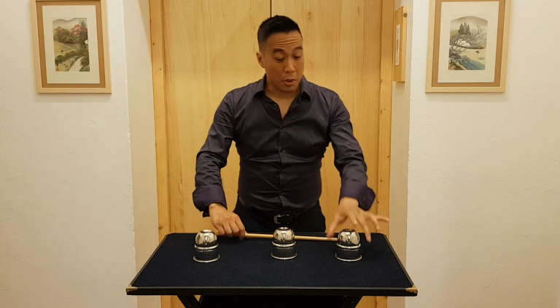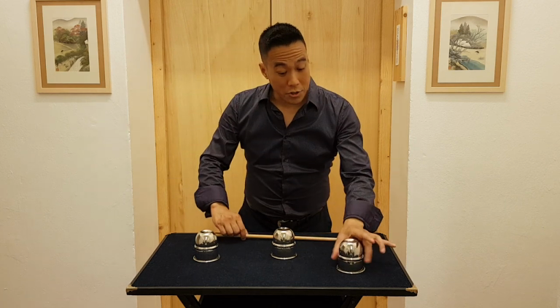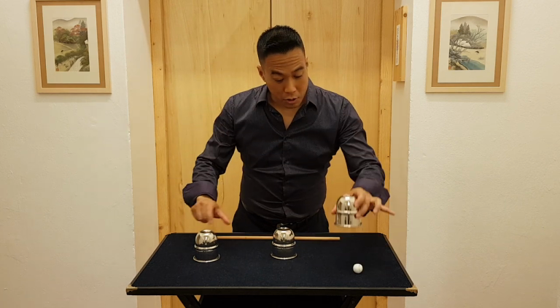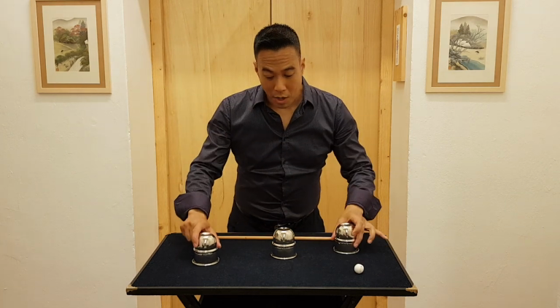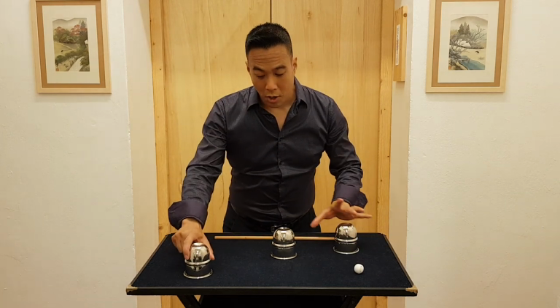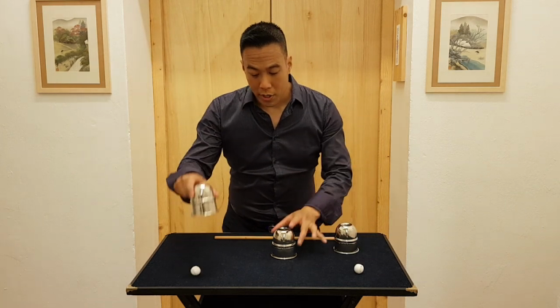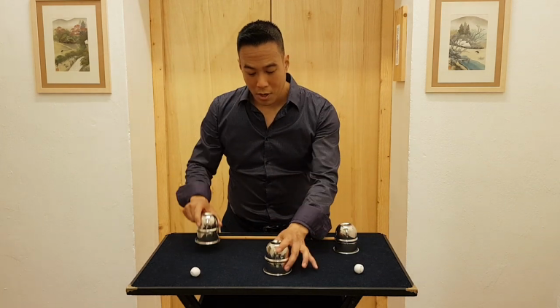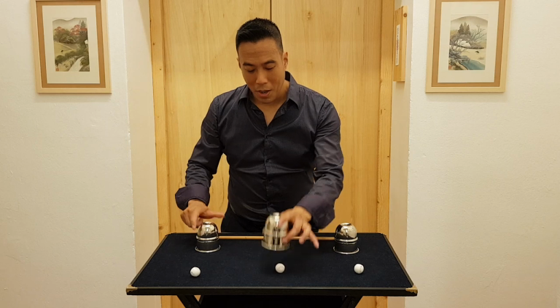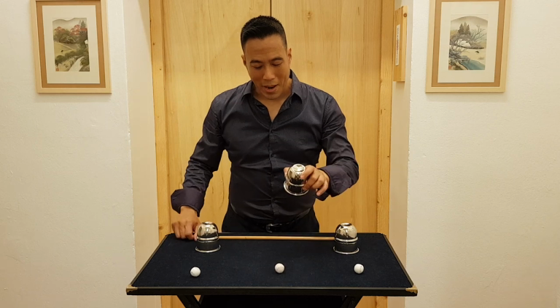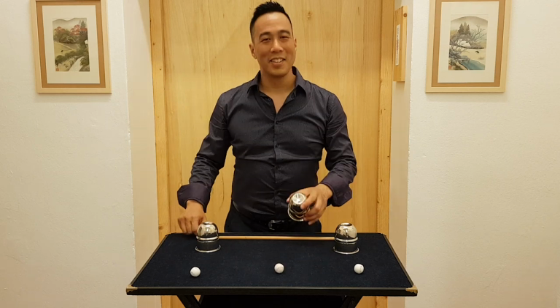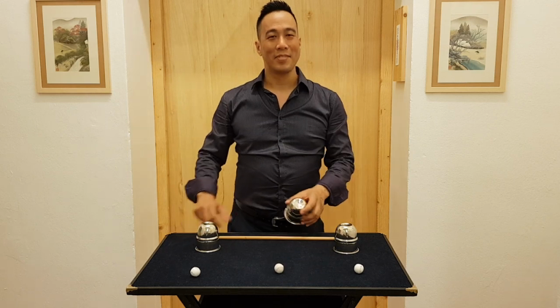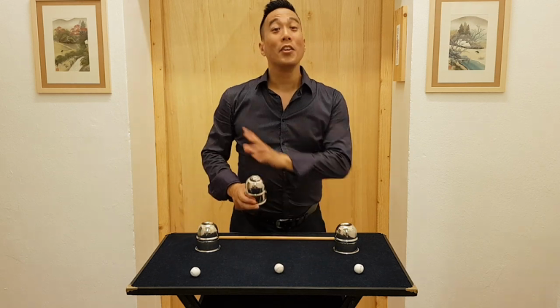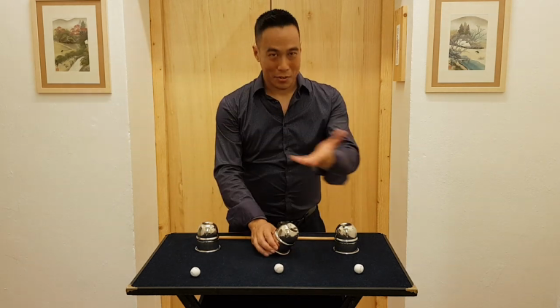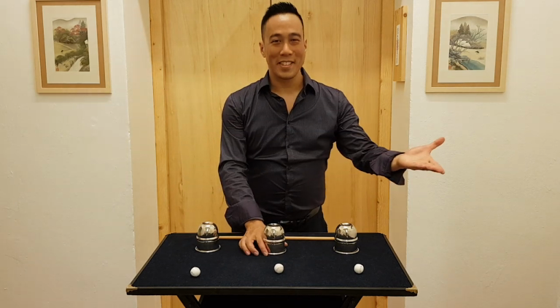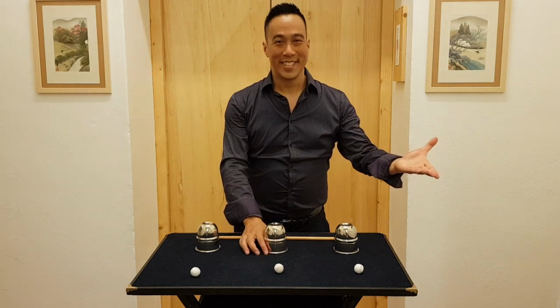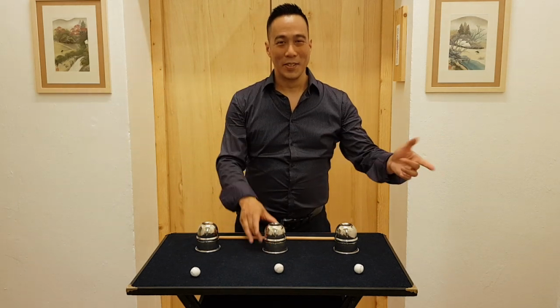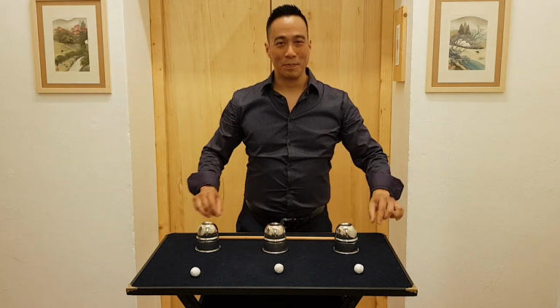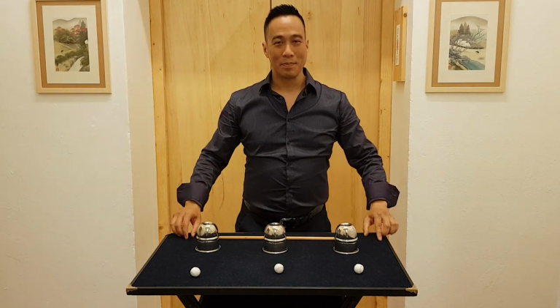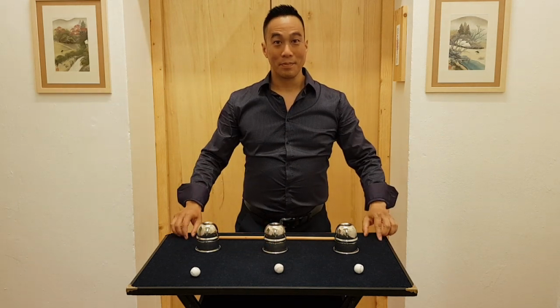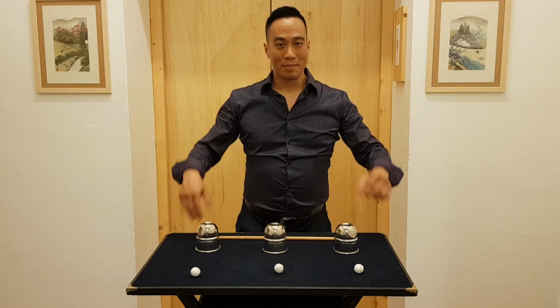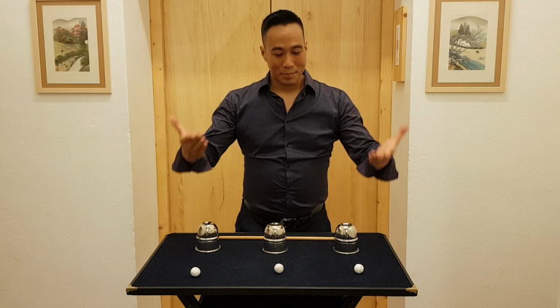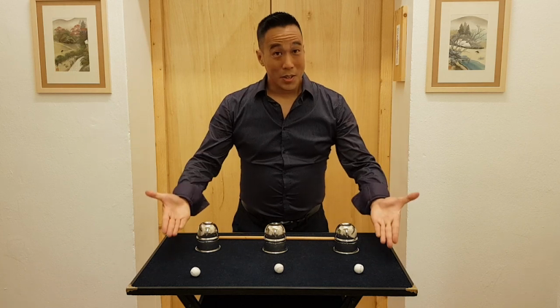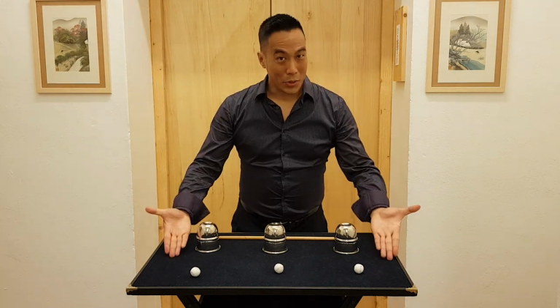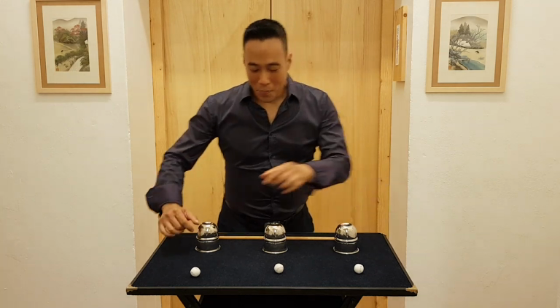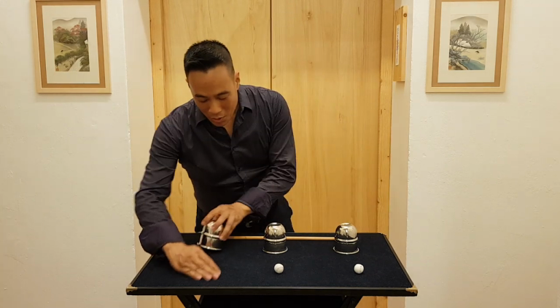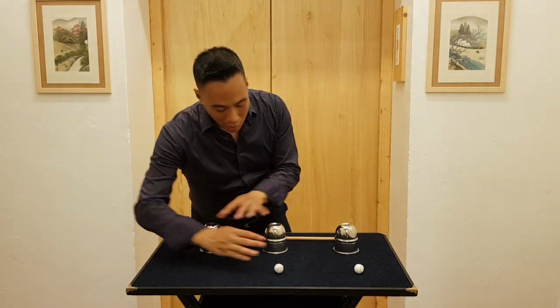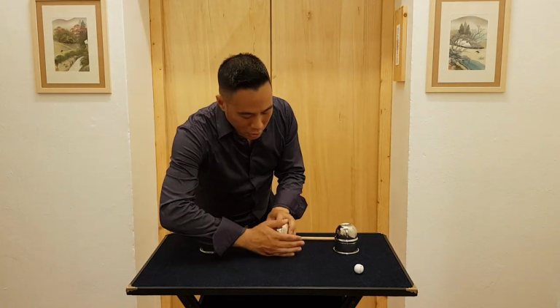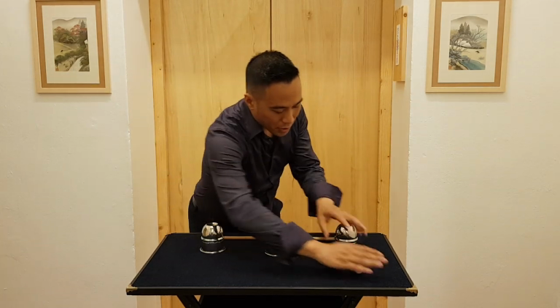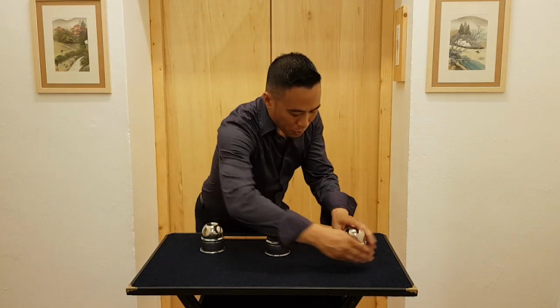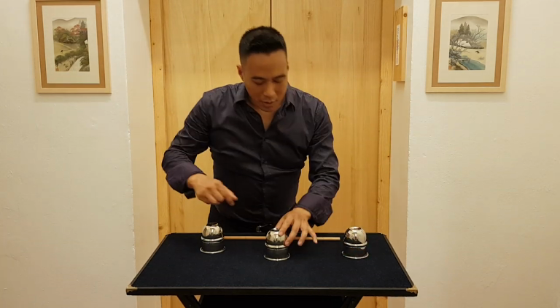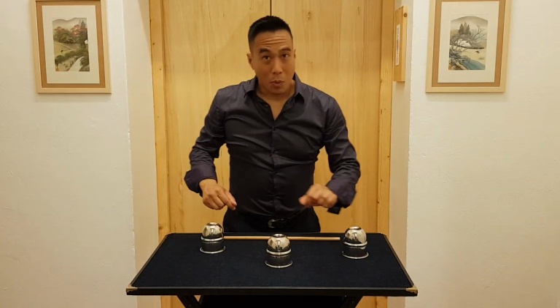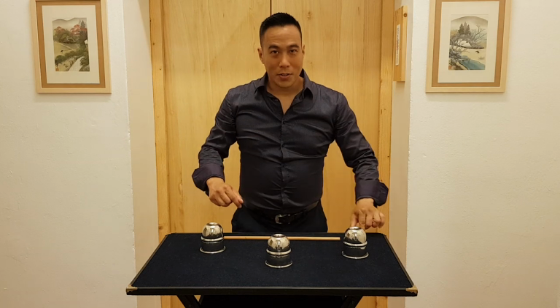But the balls never go far, because they always come back. Thank you very much. Here we go — one, two, three. Watch closely.